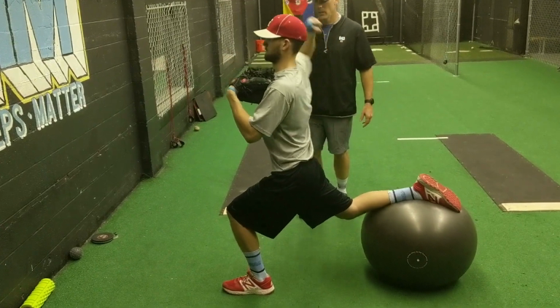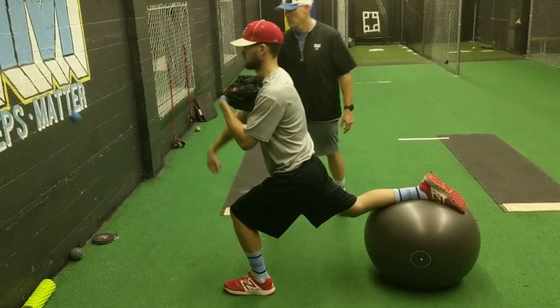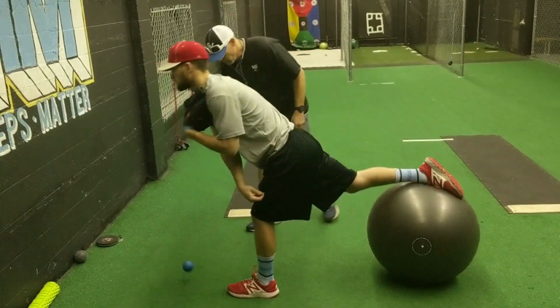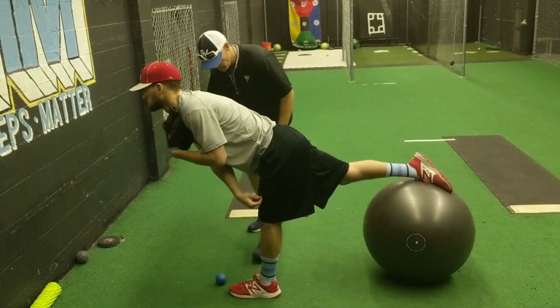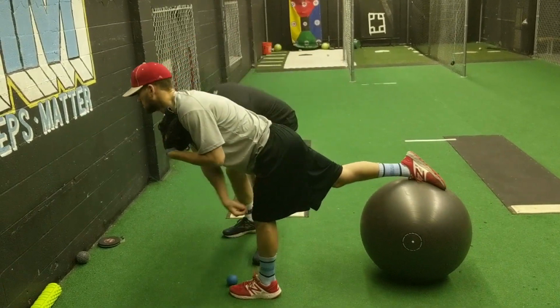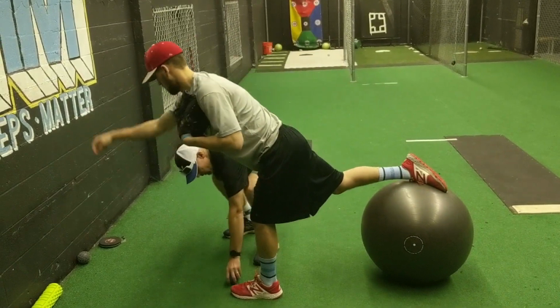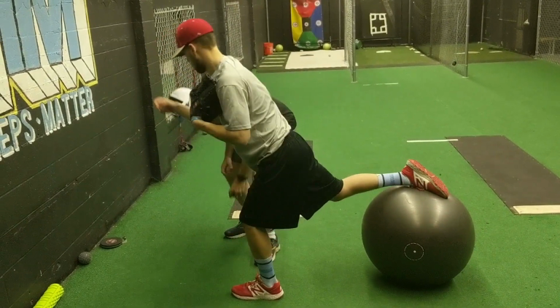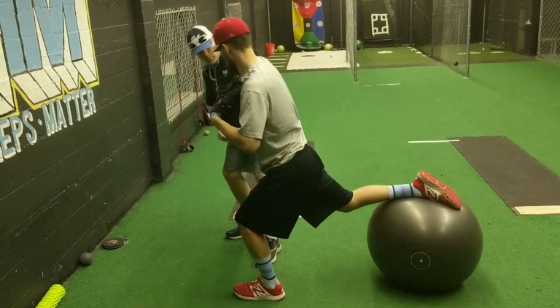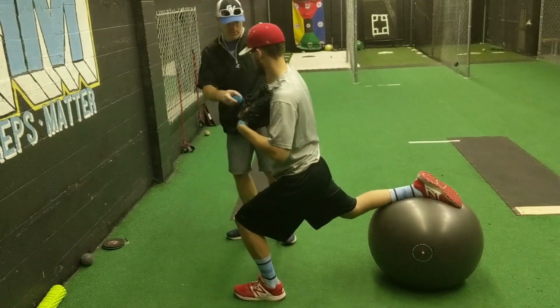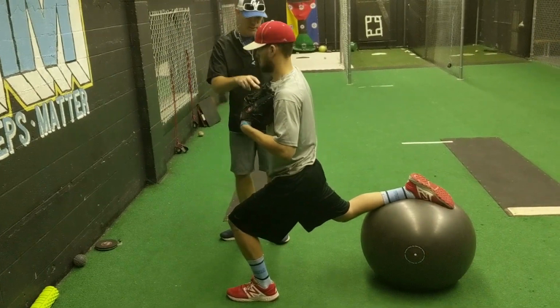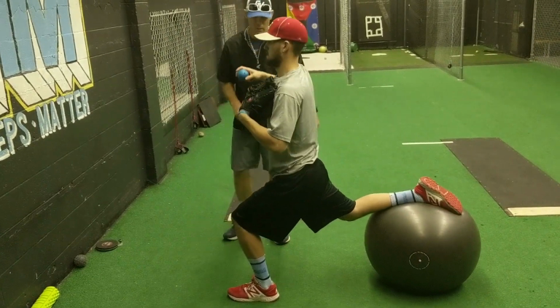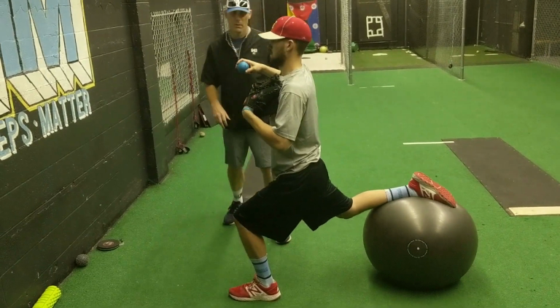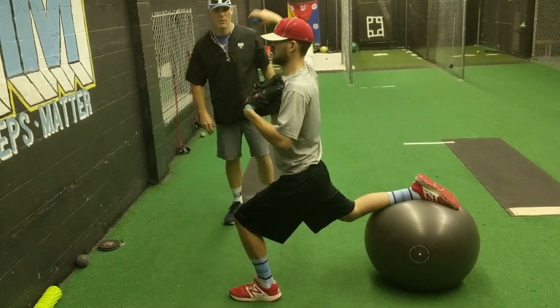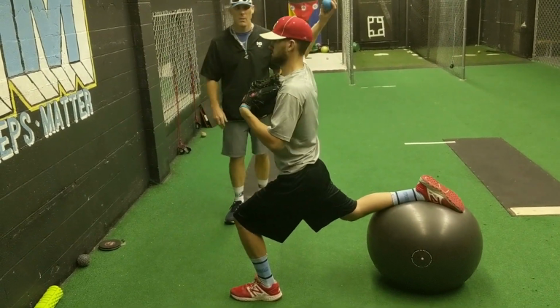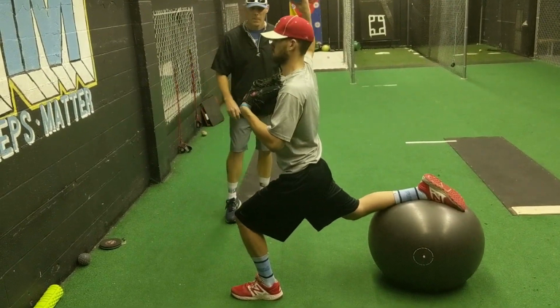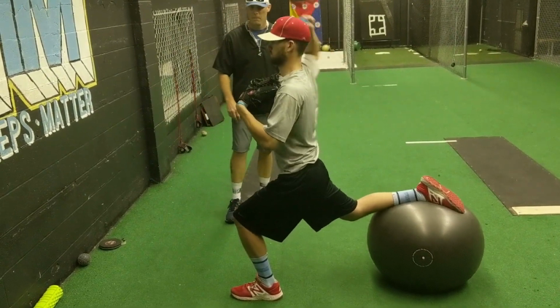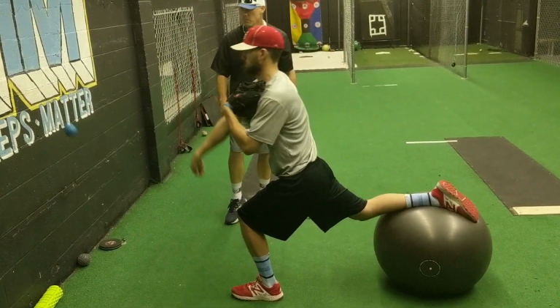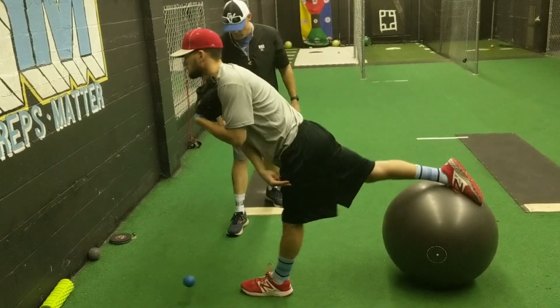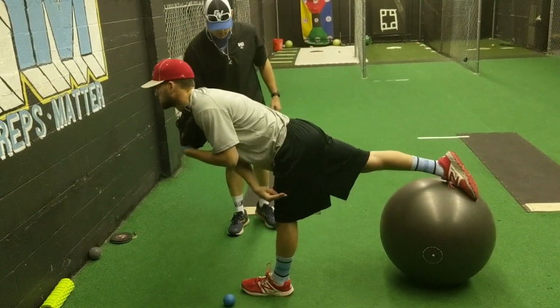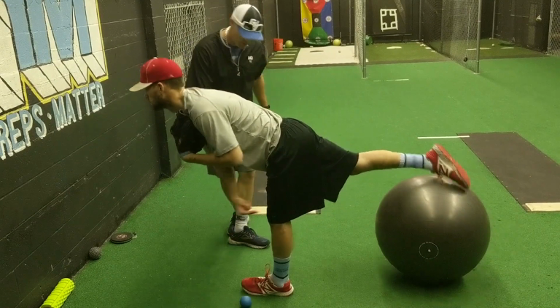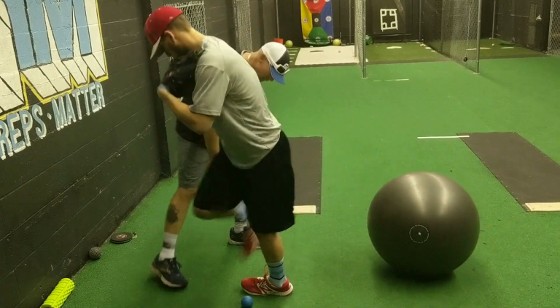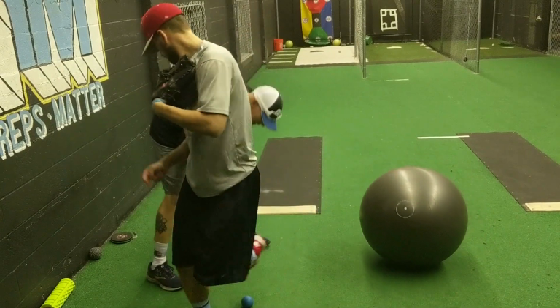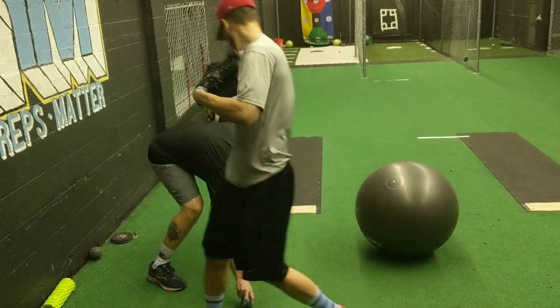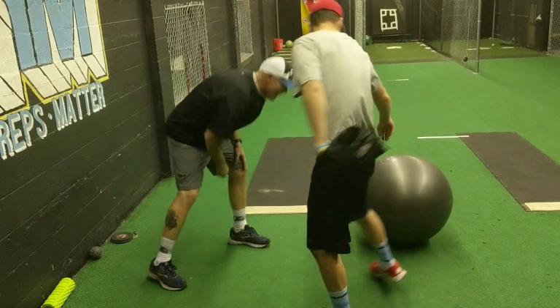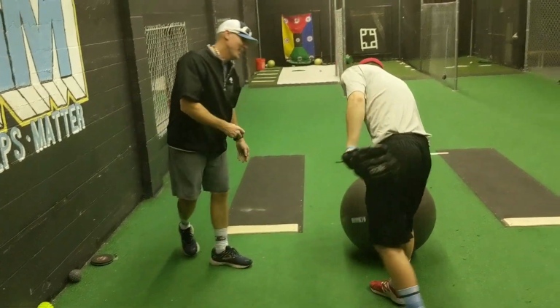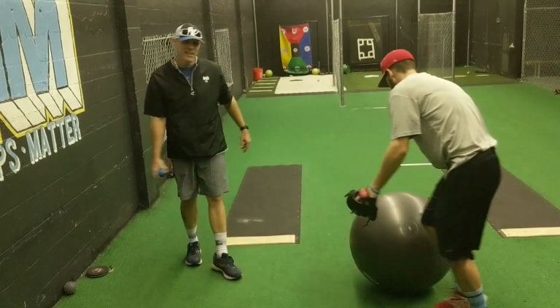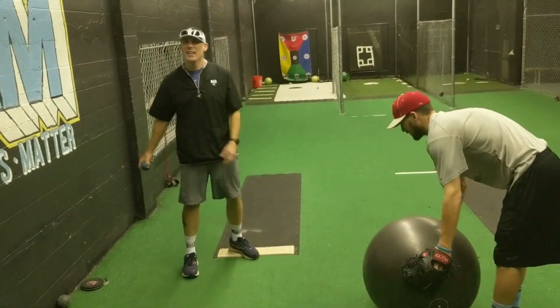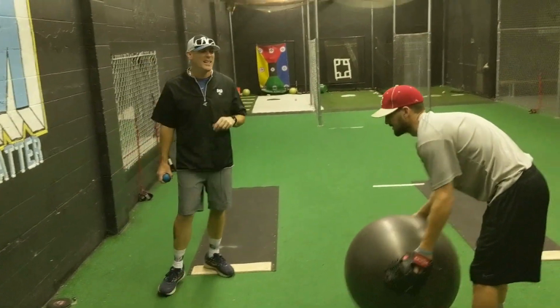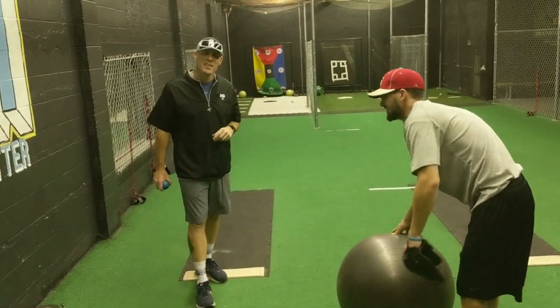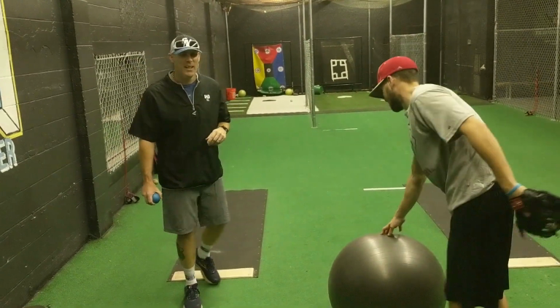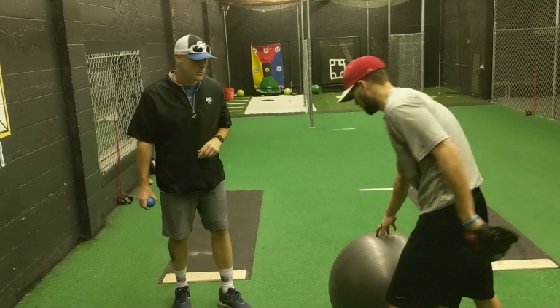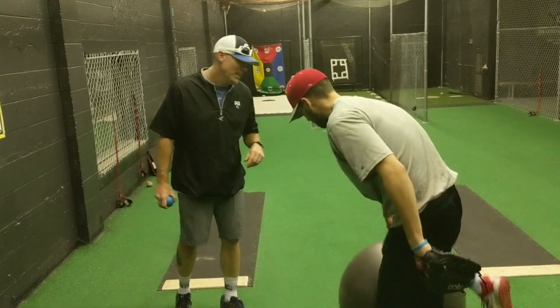He's using a plyo ball. Go ahead. Hinge back up, try to come back down. It's not an easy drill, guys. It's really not.